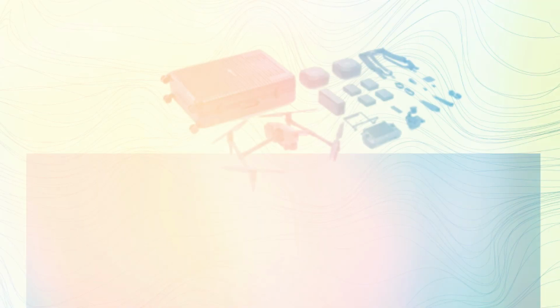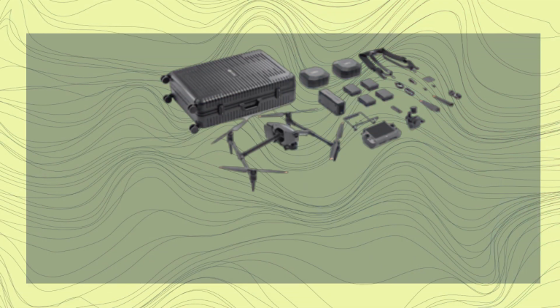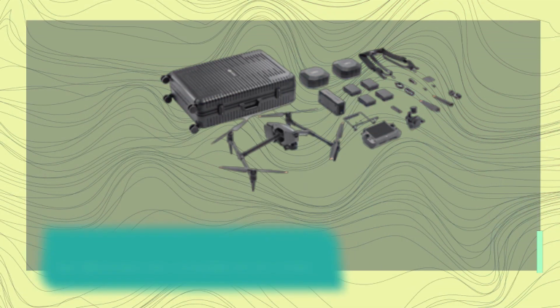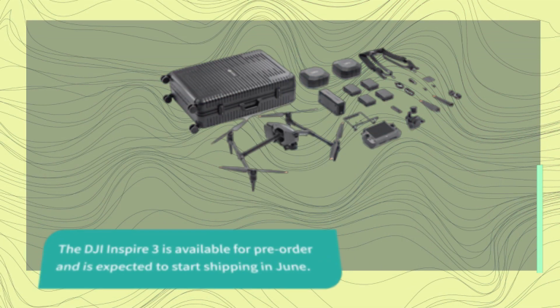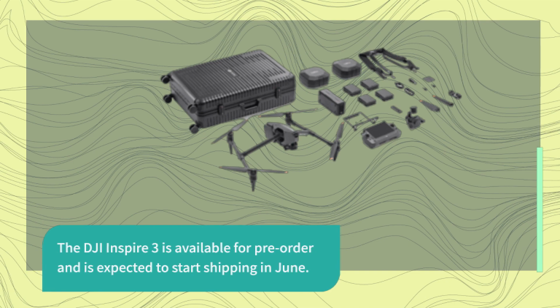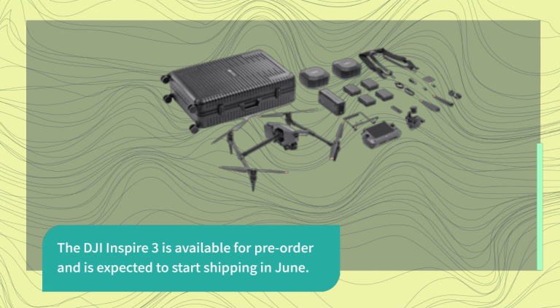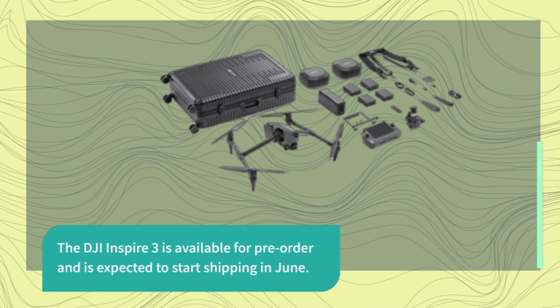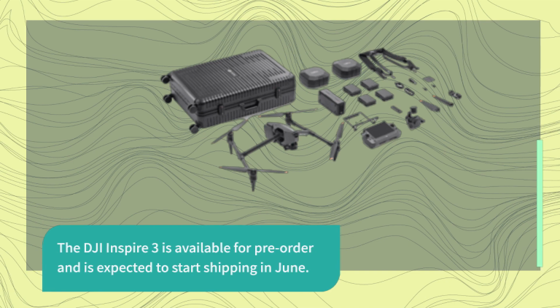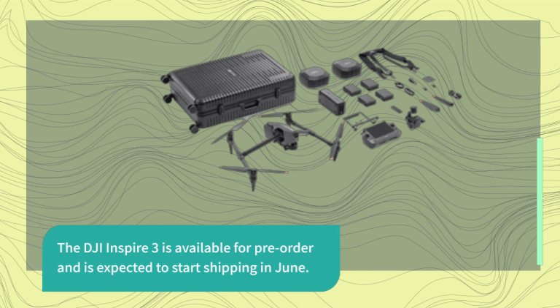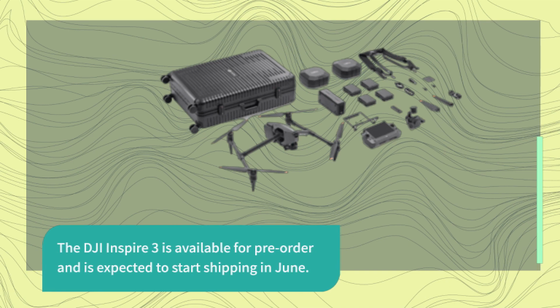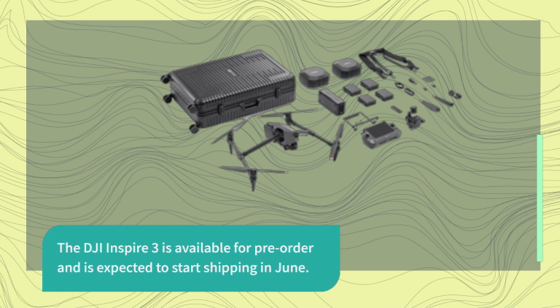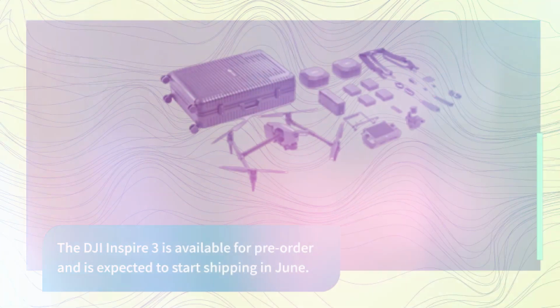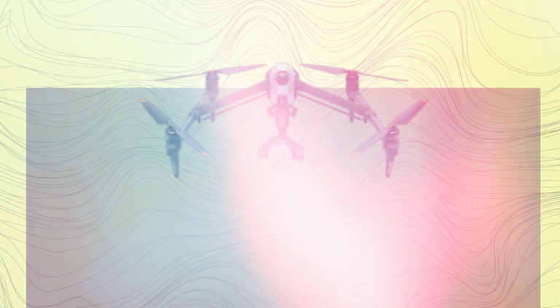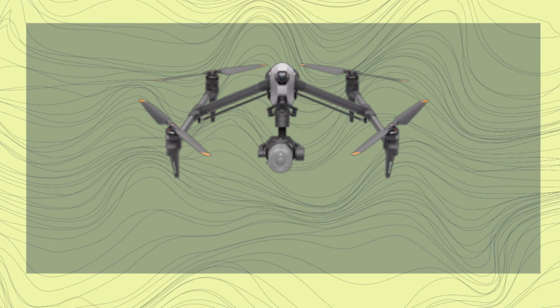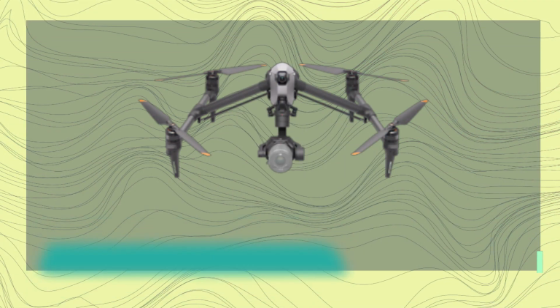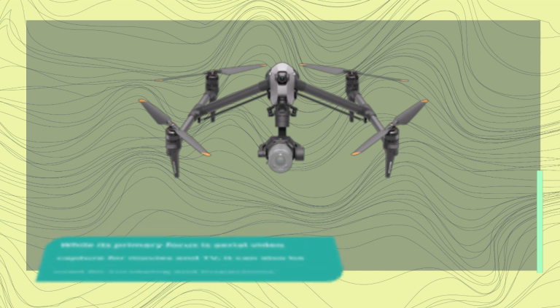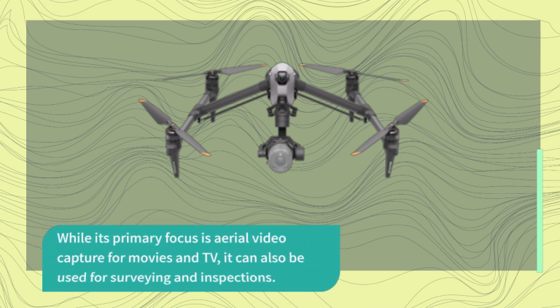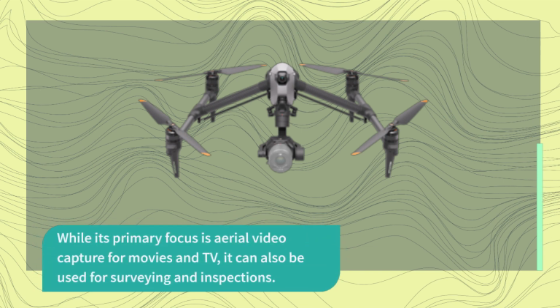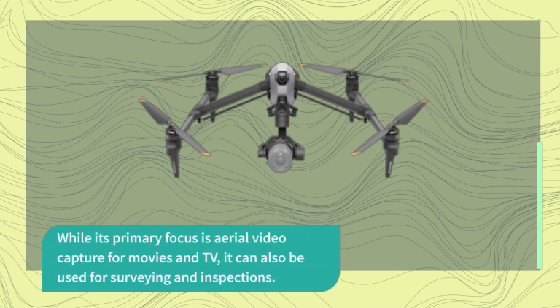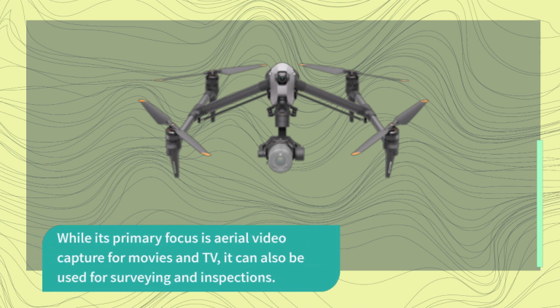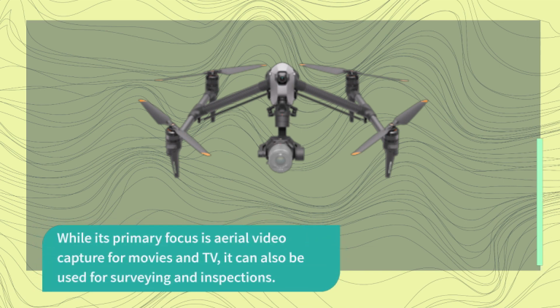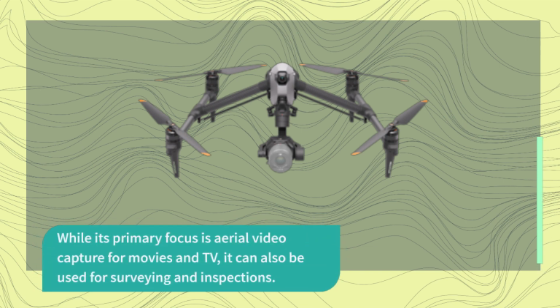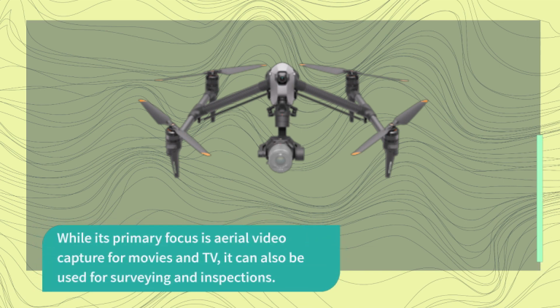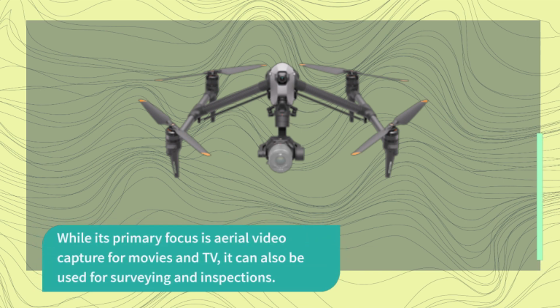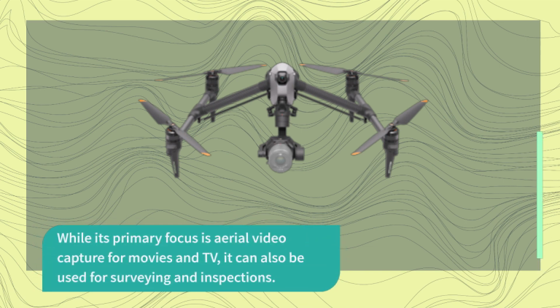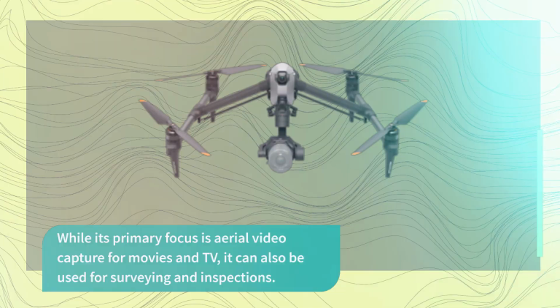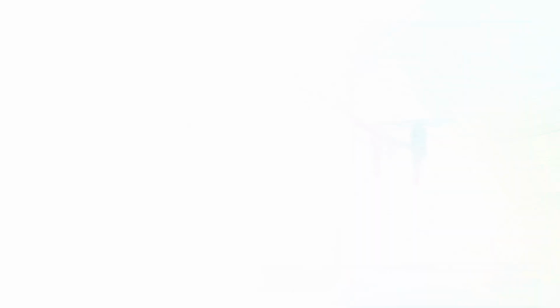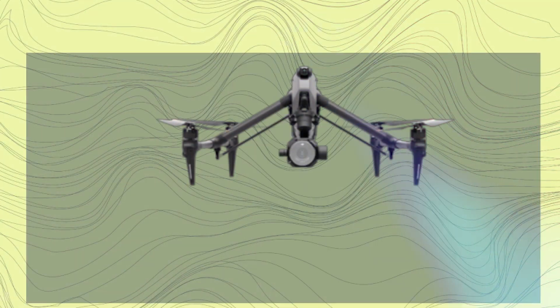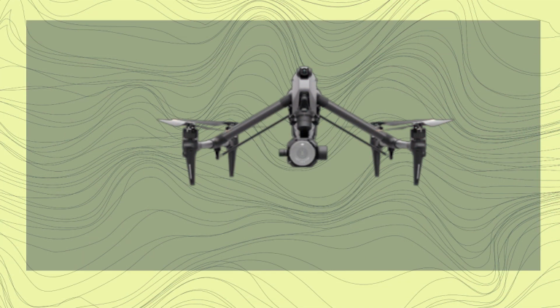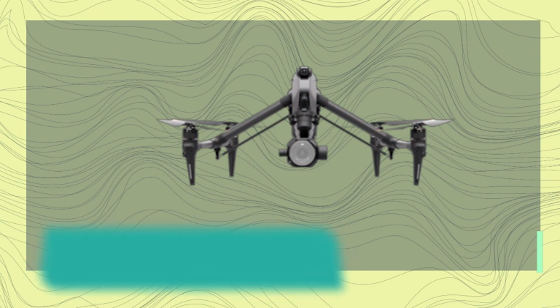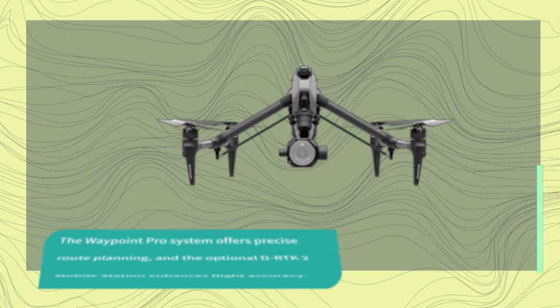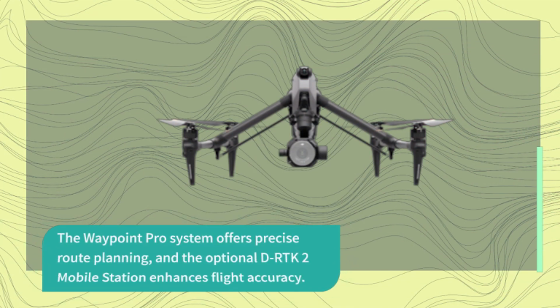The DJI Inspire 3 is available for pre-order and is expected to start shipping in June. While its primary focus is aerial video capture for movies and TV, it can also be used for surveying and inspections.